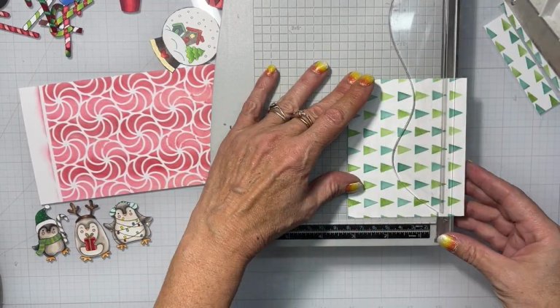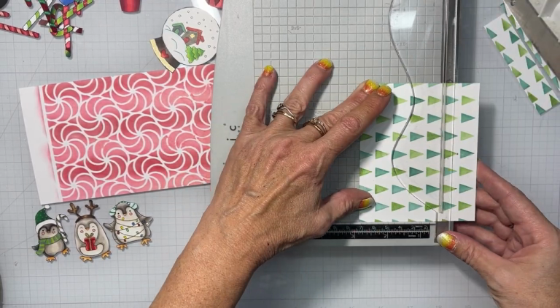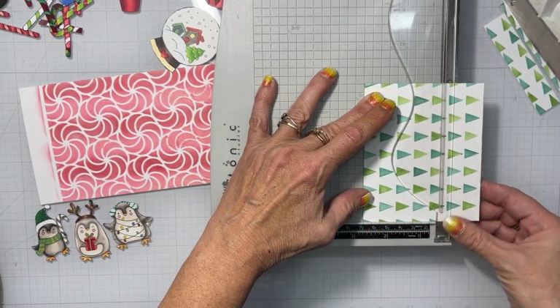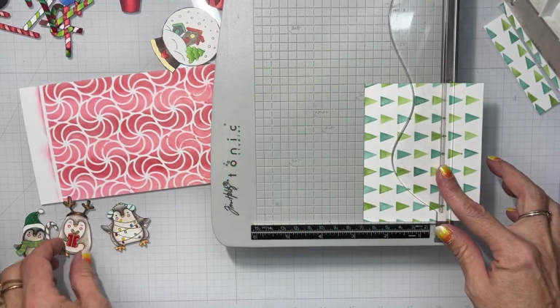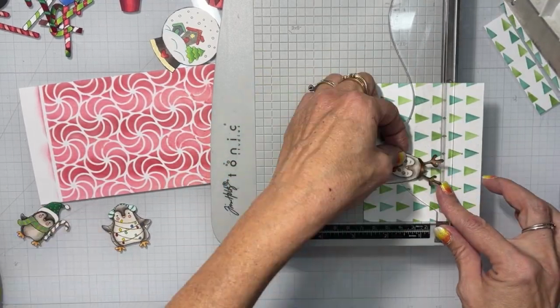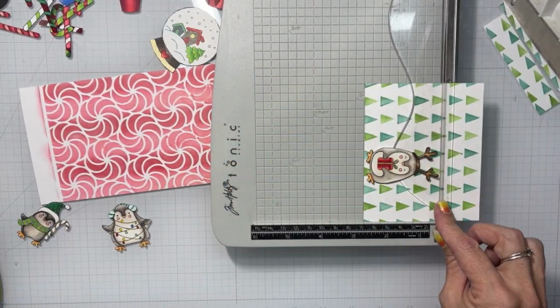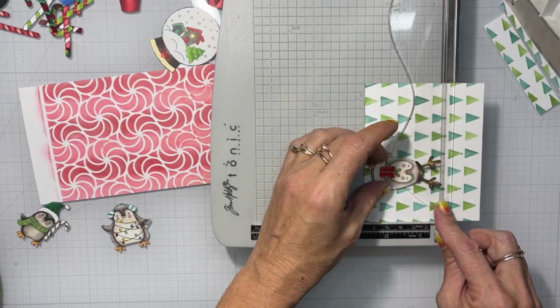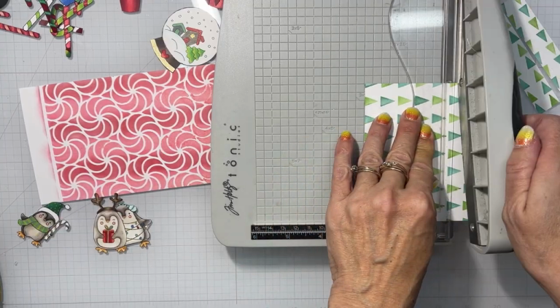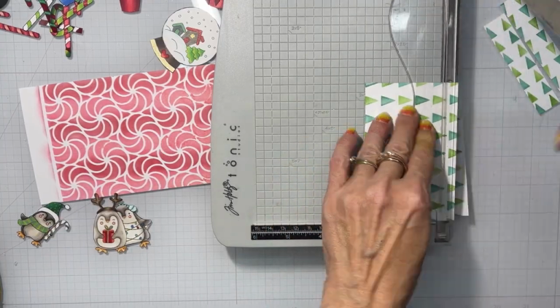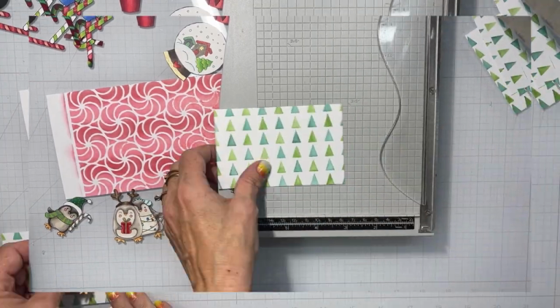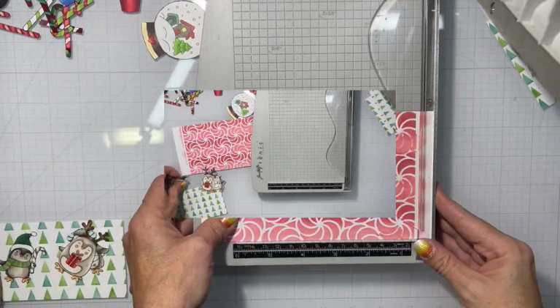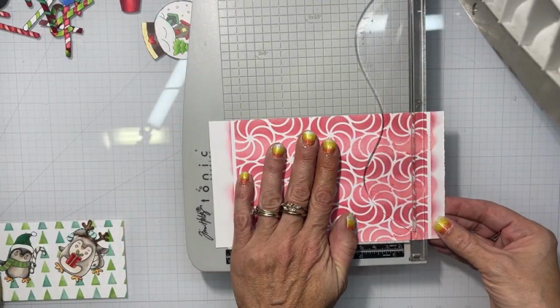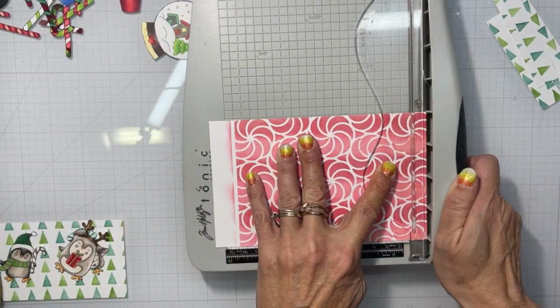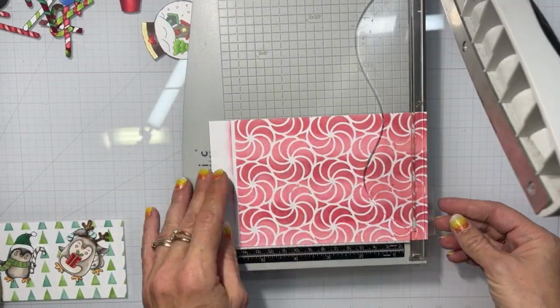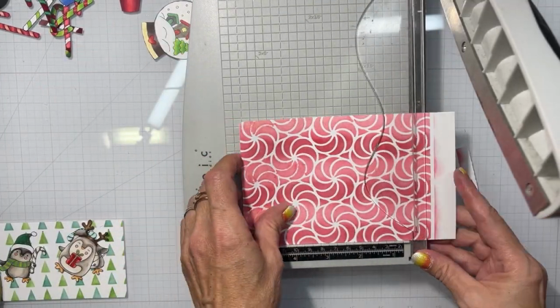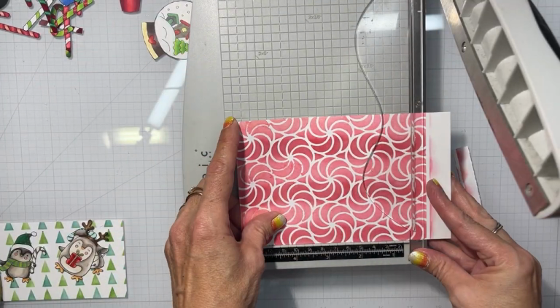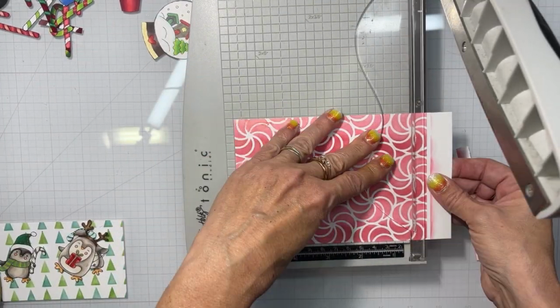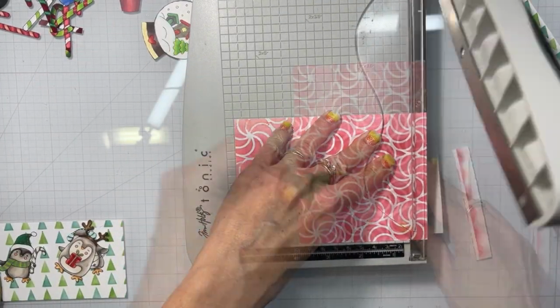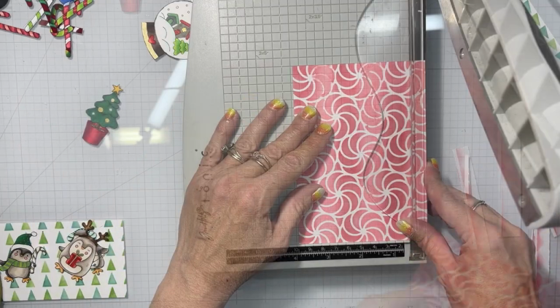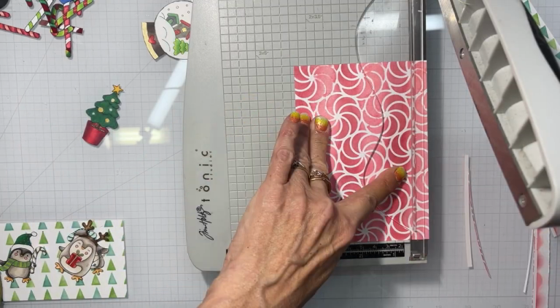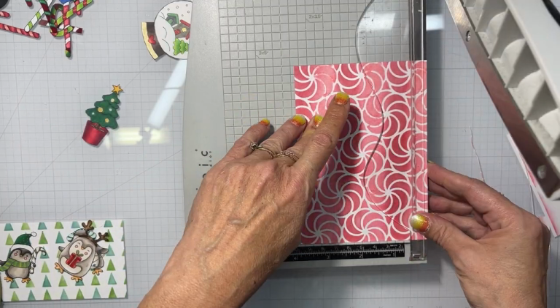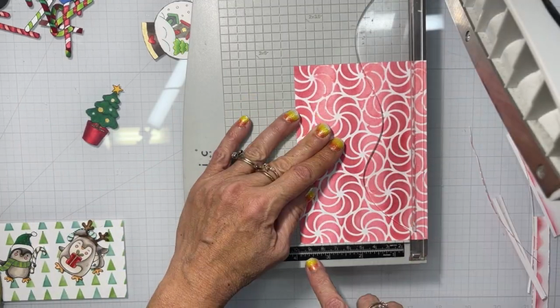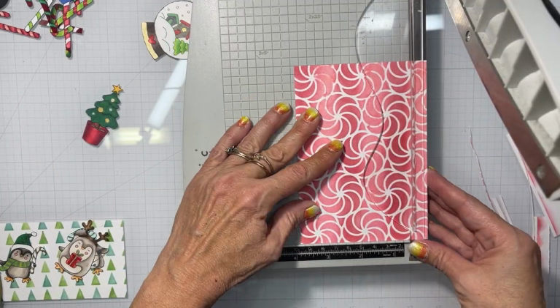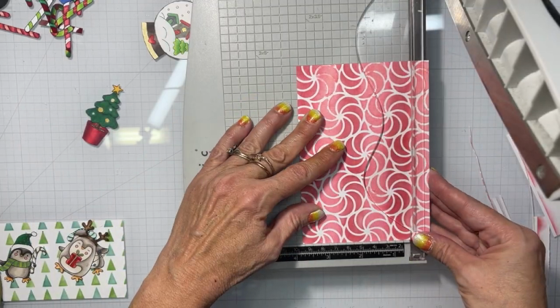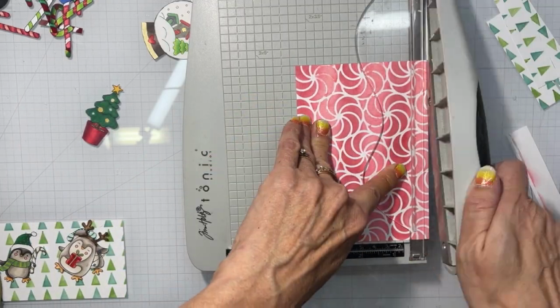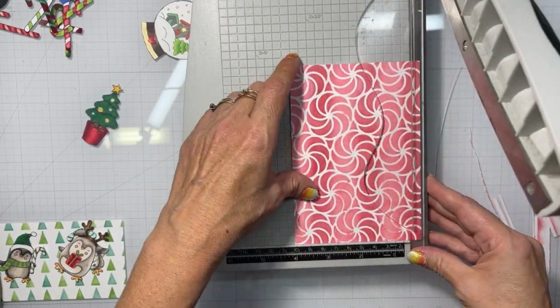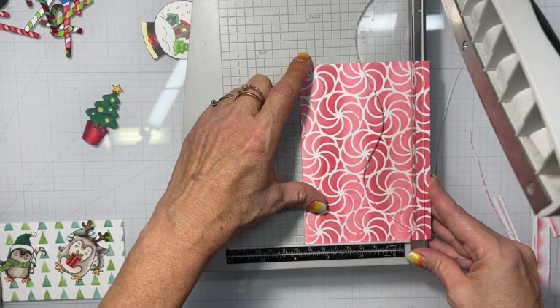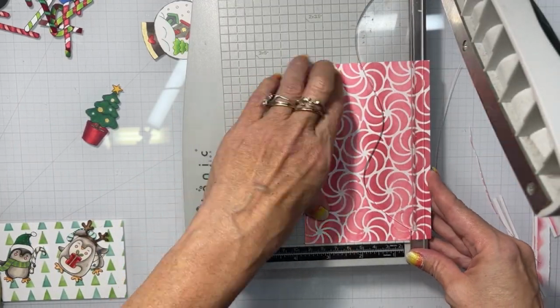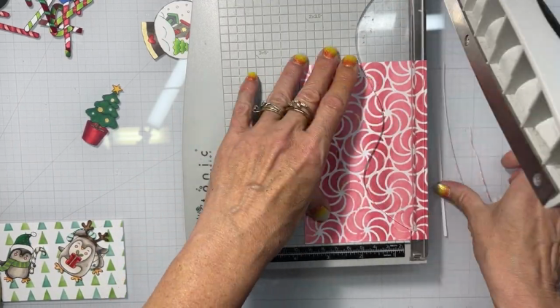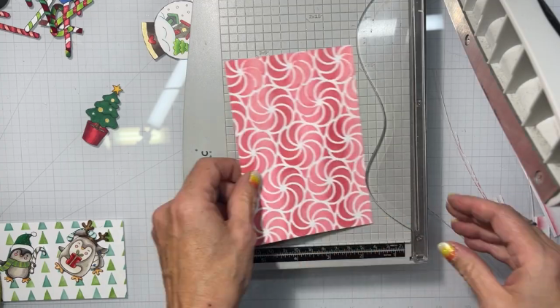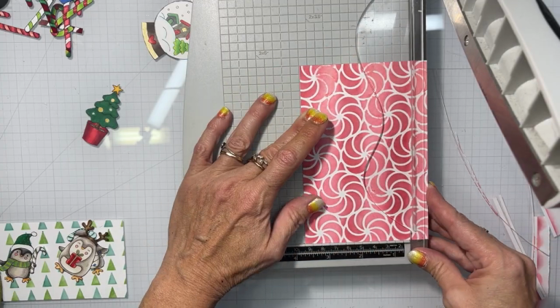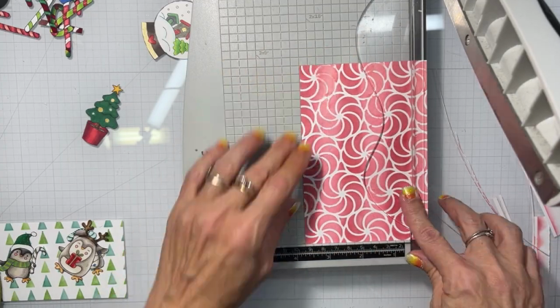Now I'm going to trim these down to the size I think they should be for each card. There's going to be one portrait card and two landscape cards — top folding and side folding. Actually they're all top folding because I turn the other two on their sides.